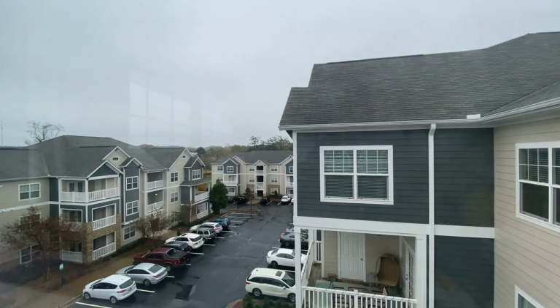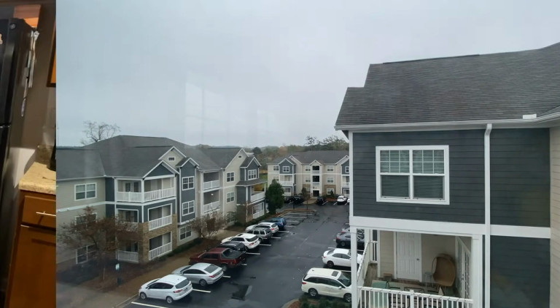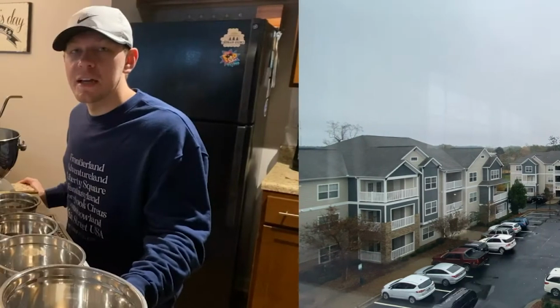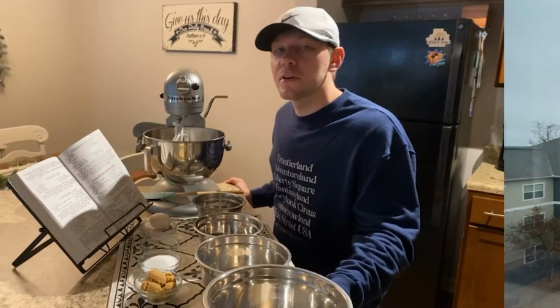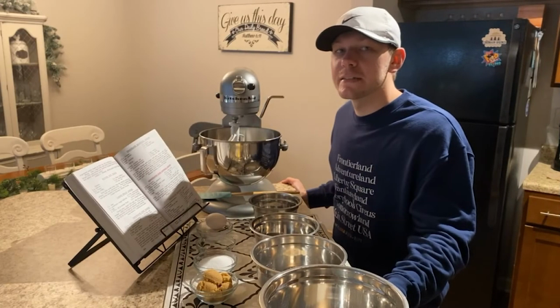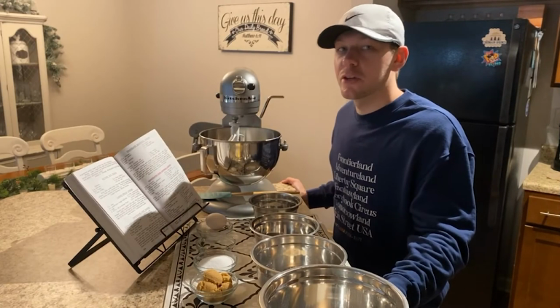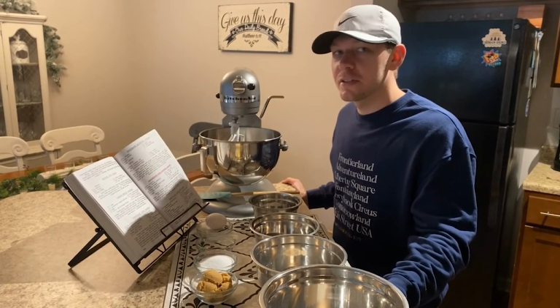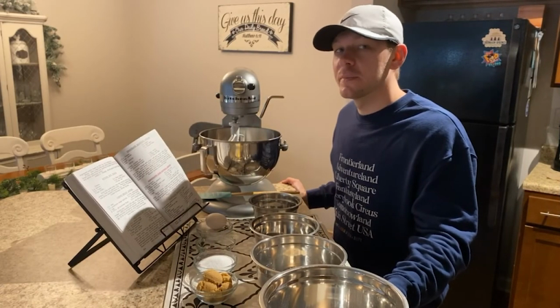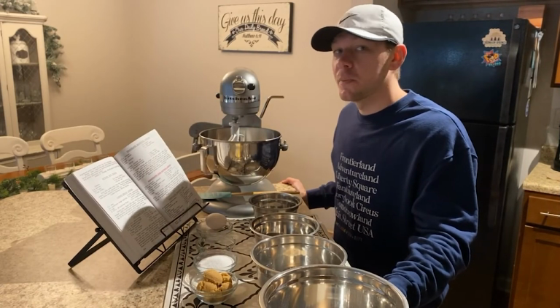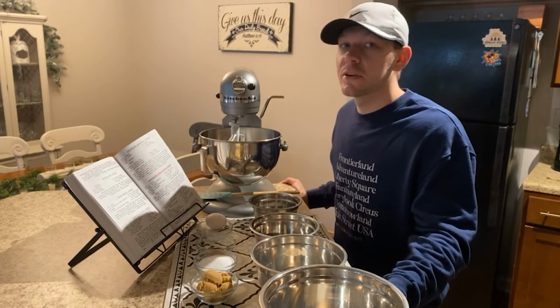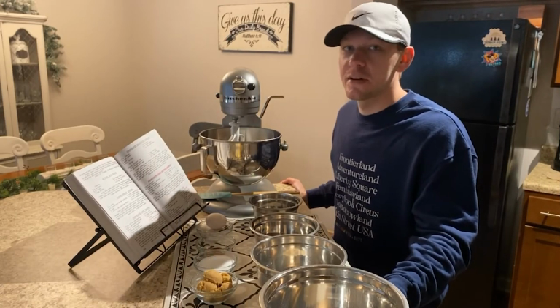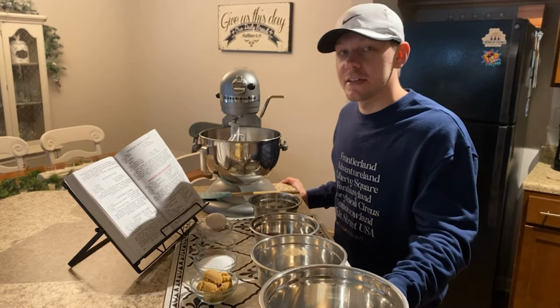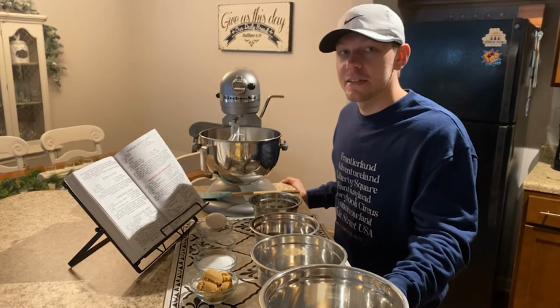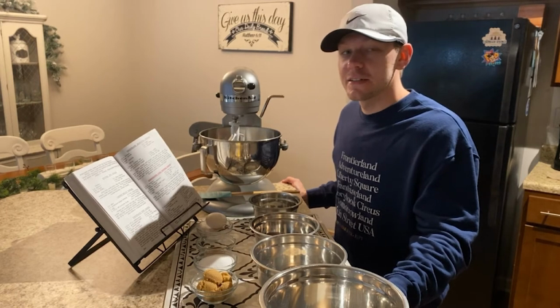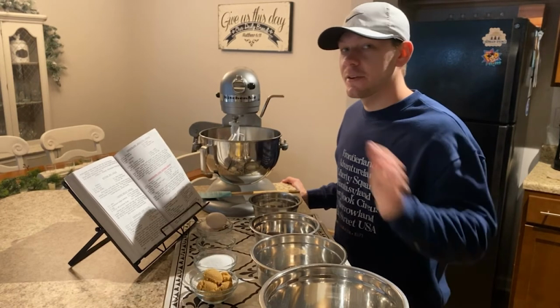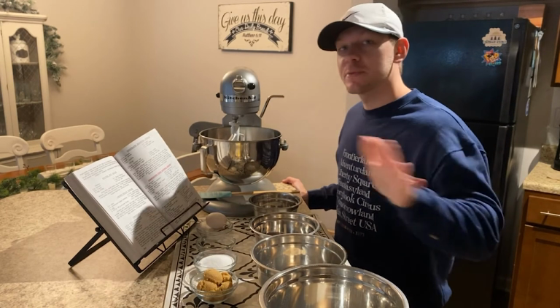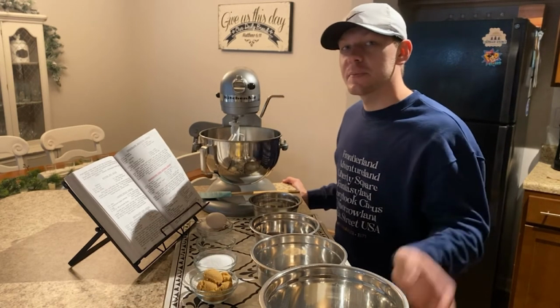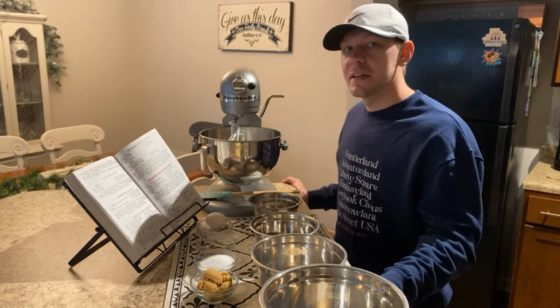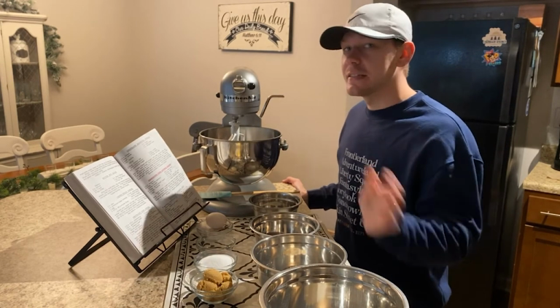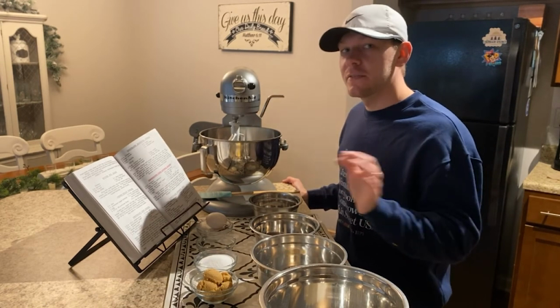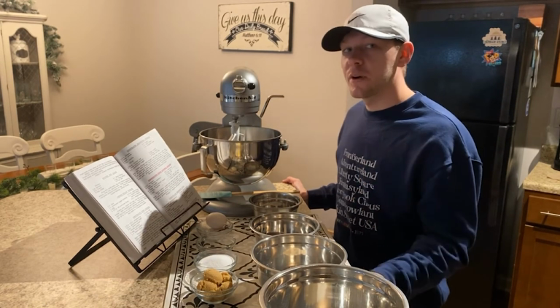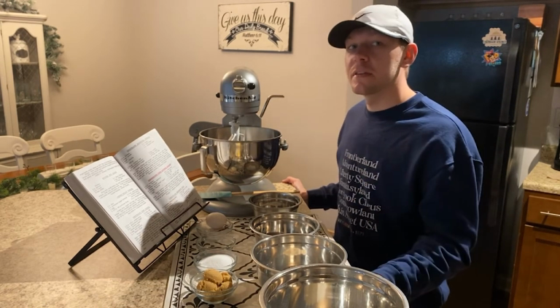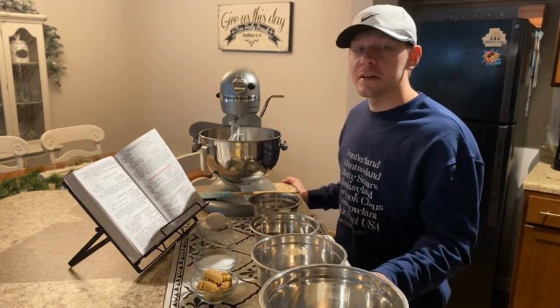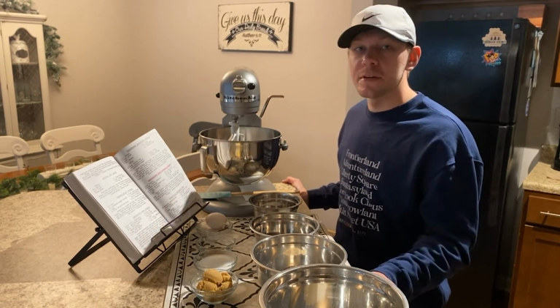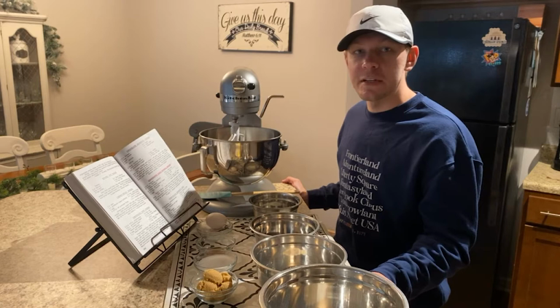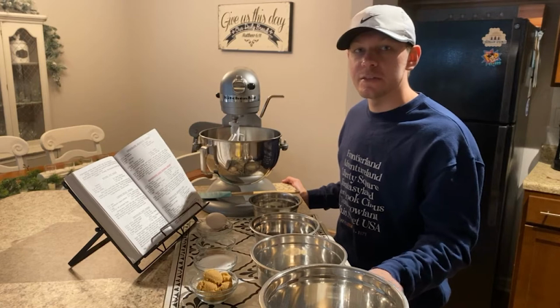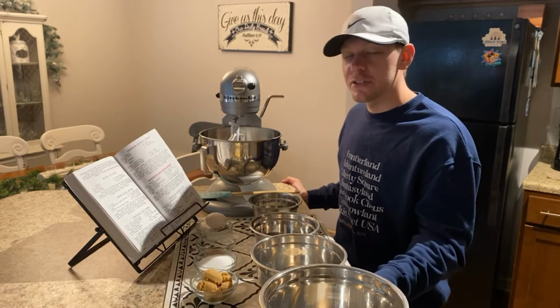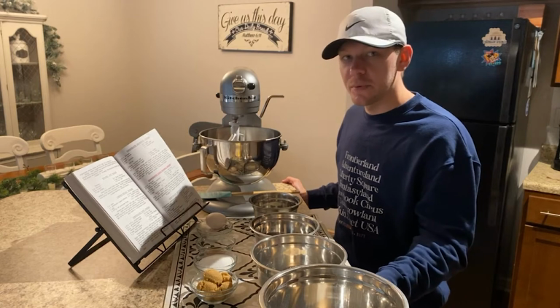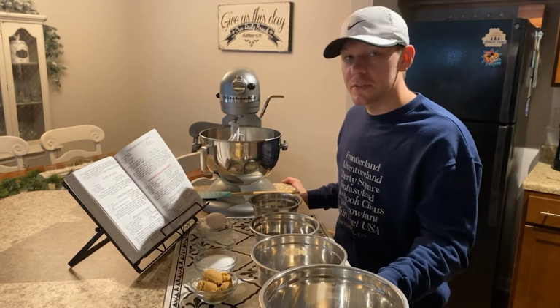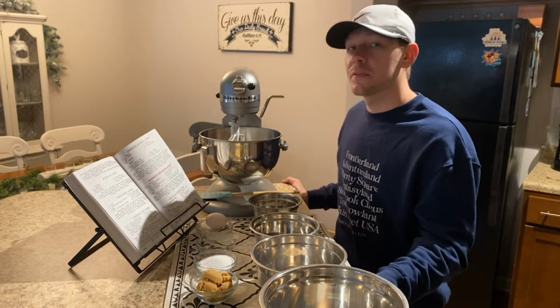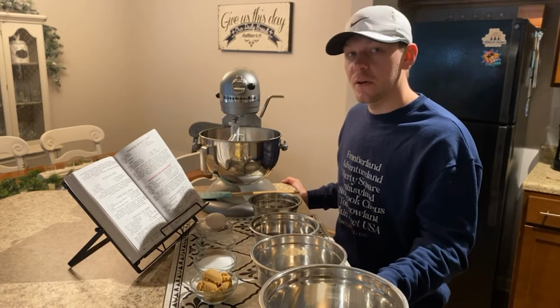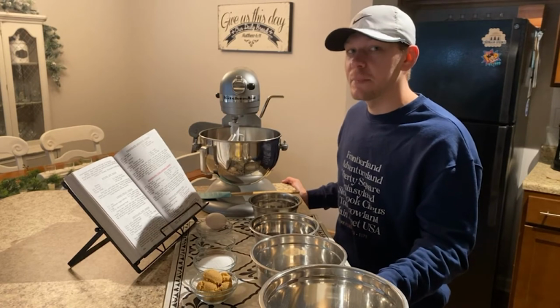Today we're going to make some chocolate chip oatmeal coconut cookies. It's a very simple recipe, easy to follow. I'll put the ingredients and the instructions down below, so I hope you'll follow along and make these during the holiday season.